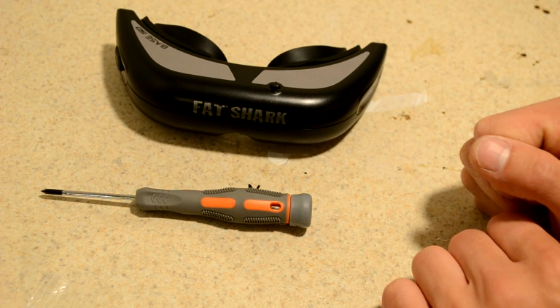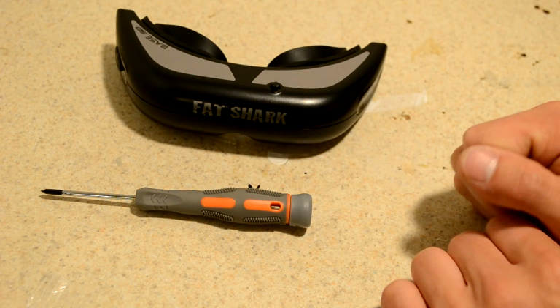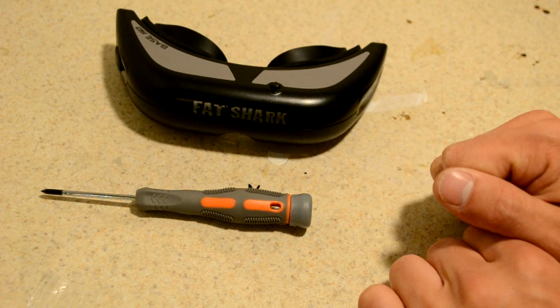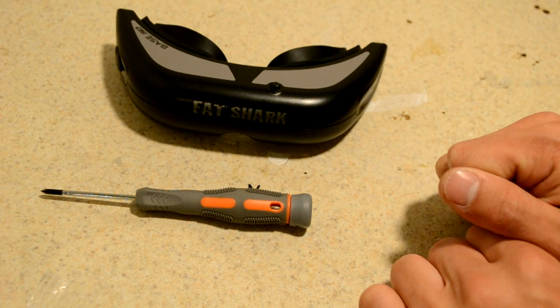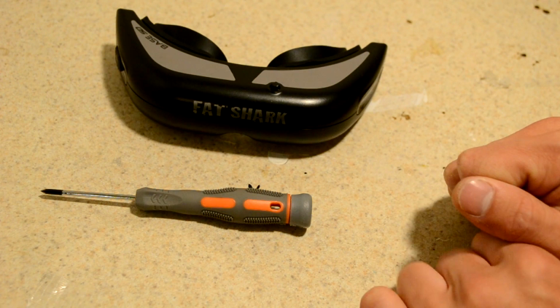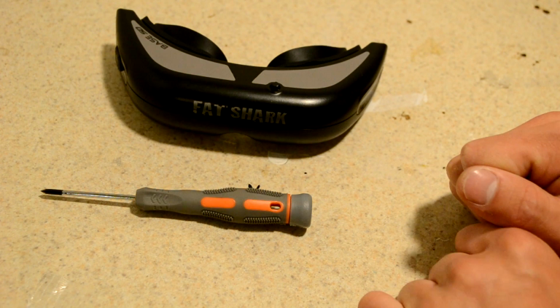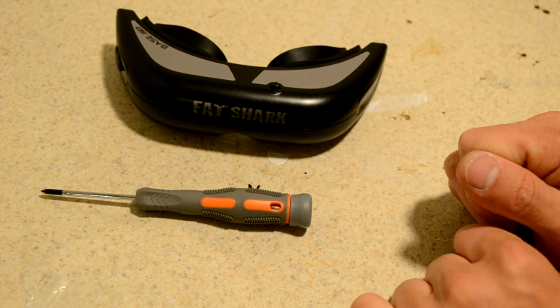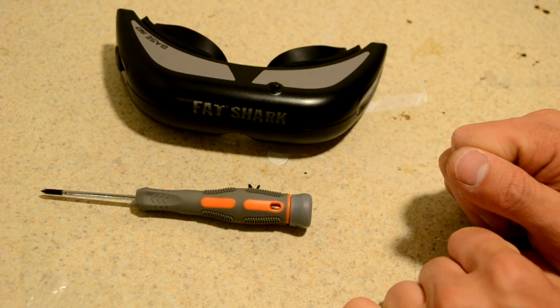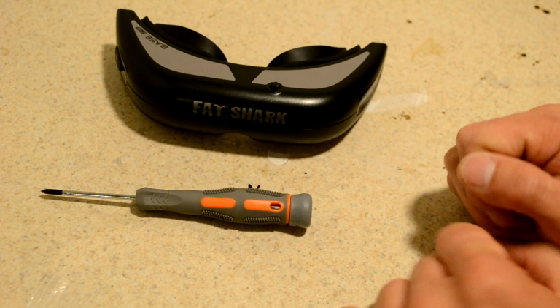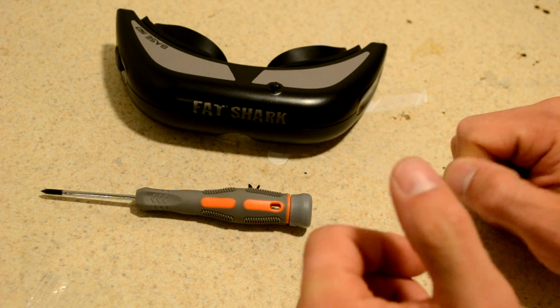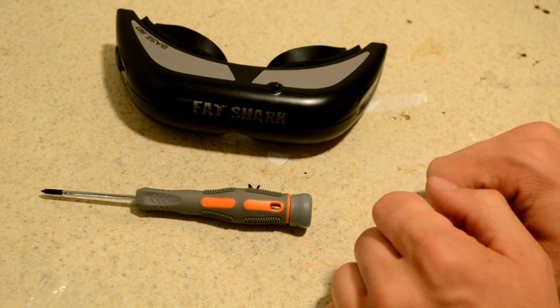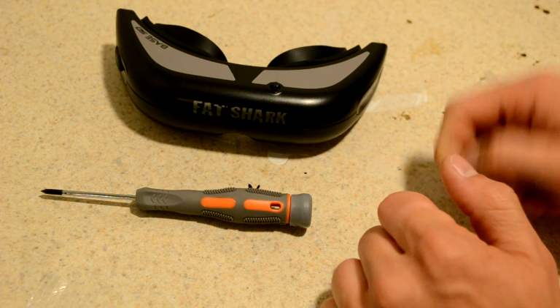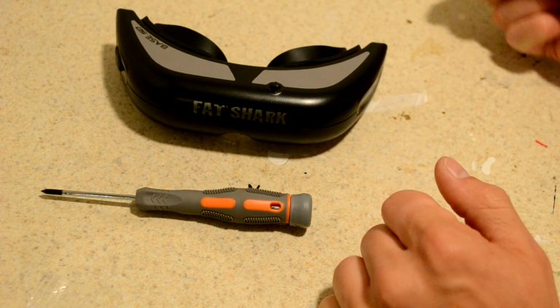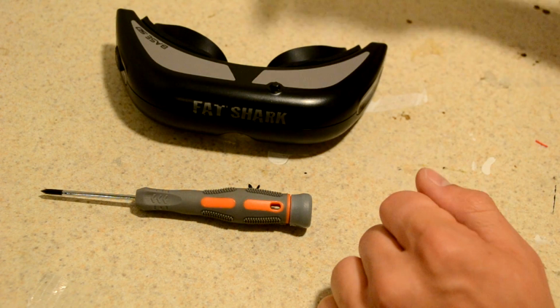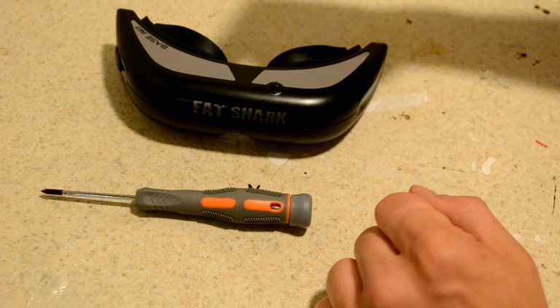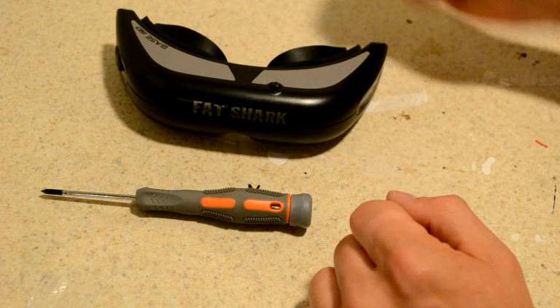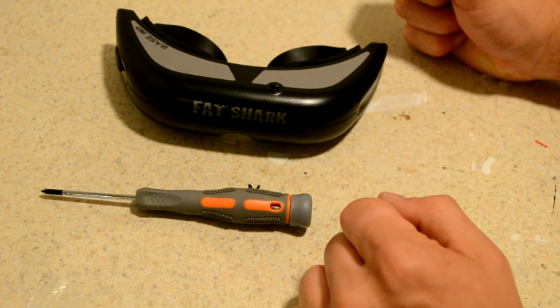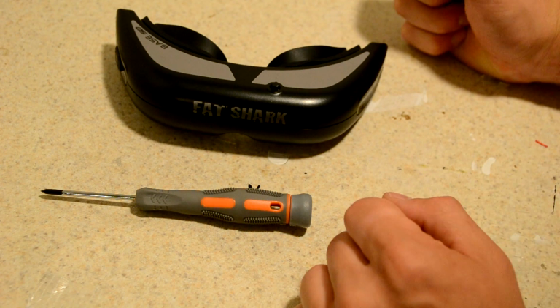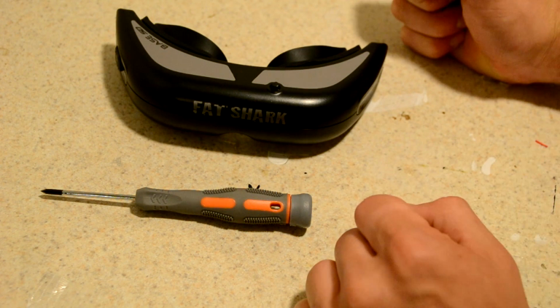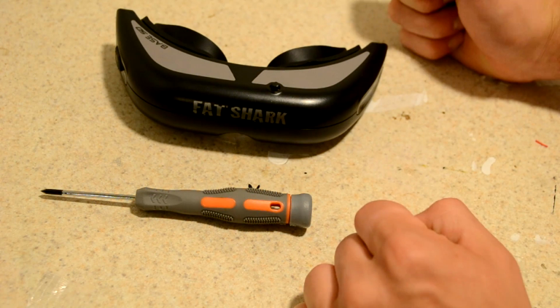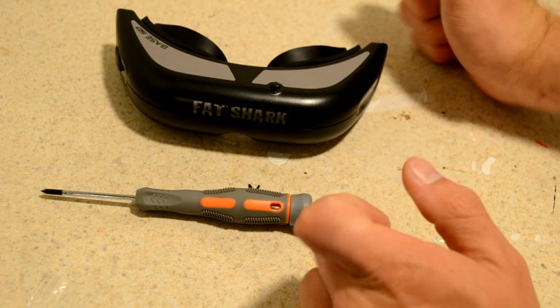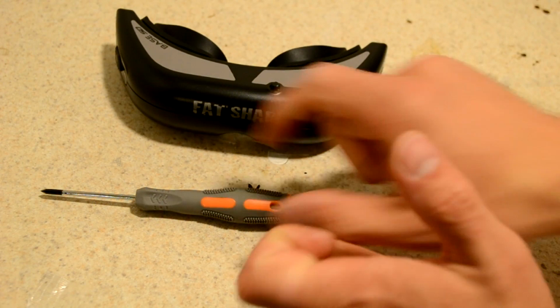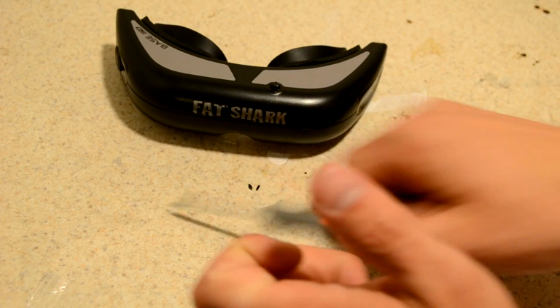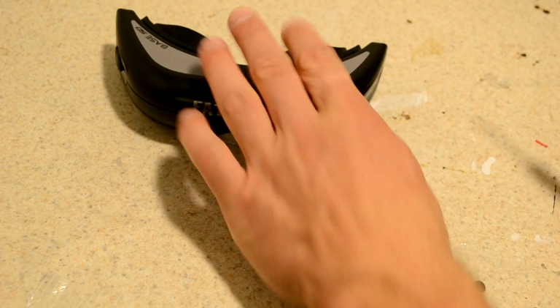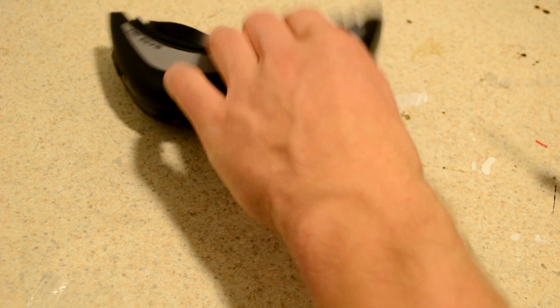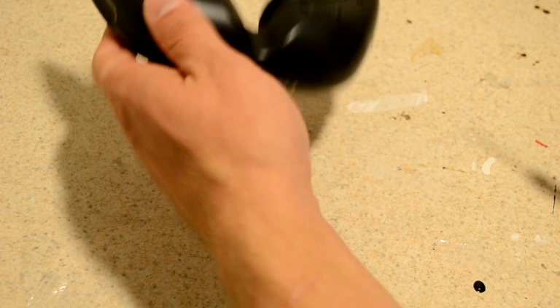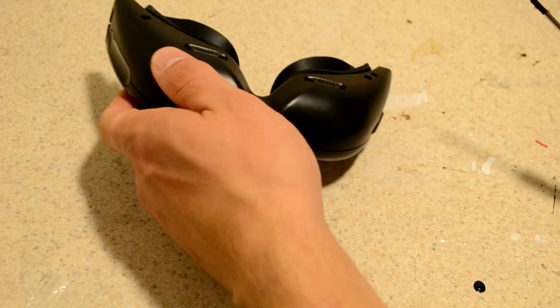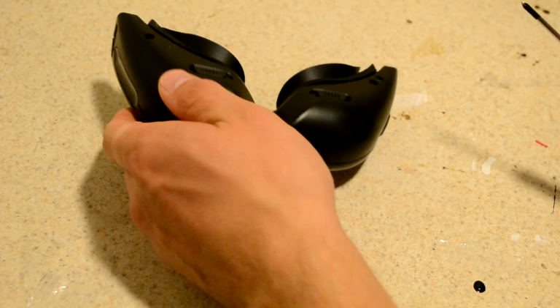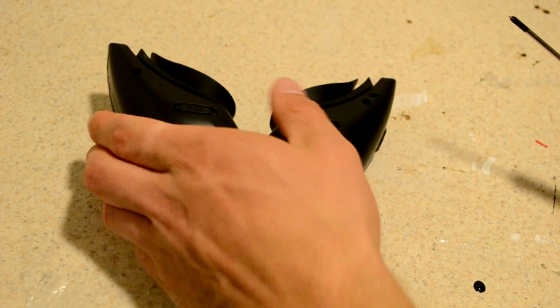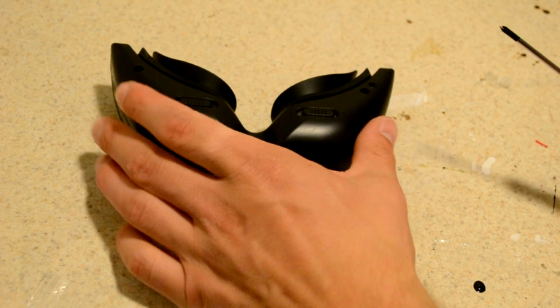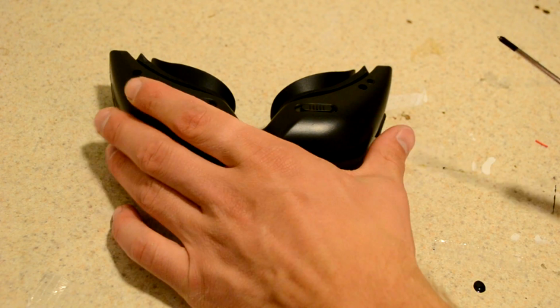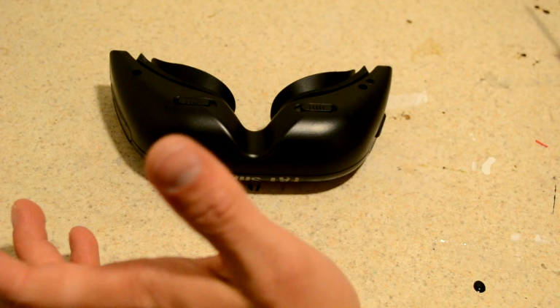I thought it was a dead pixel, so I flipped, but it turns out it was just dust — on the actual inside of the LCD. So I learned how to tear them down, and I'll show you guys how to do that today.